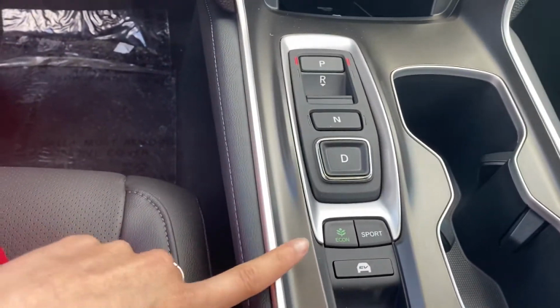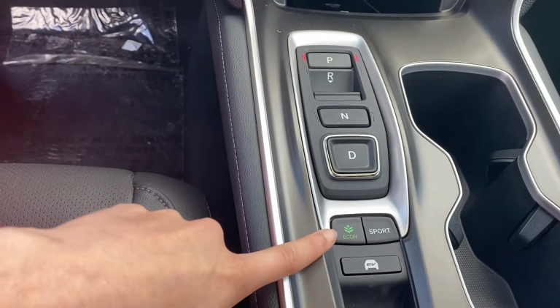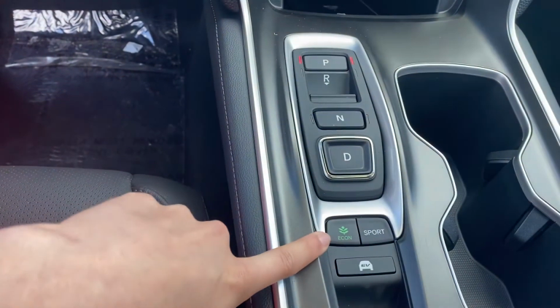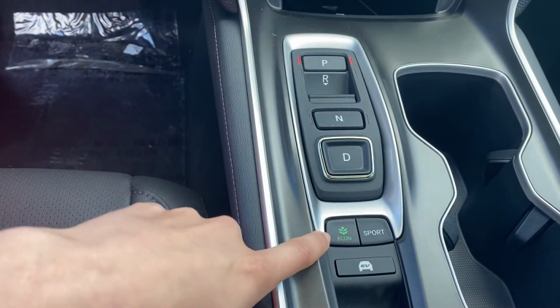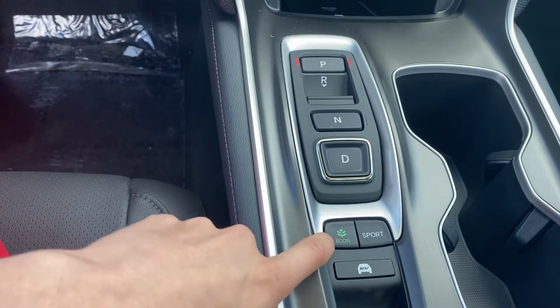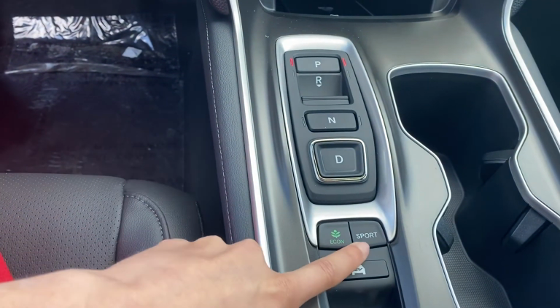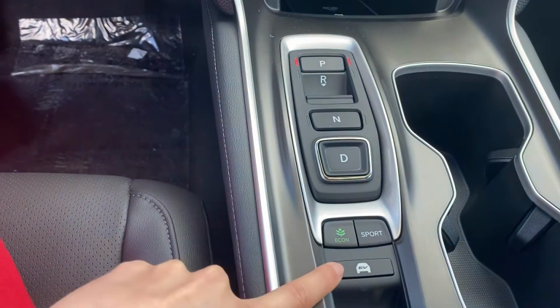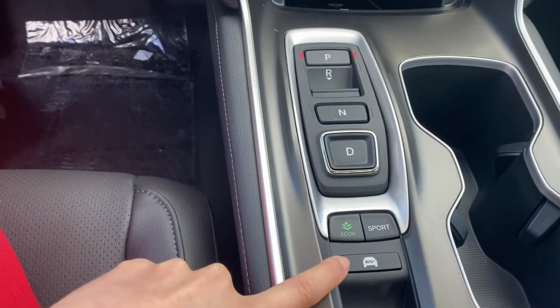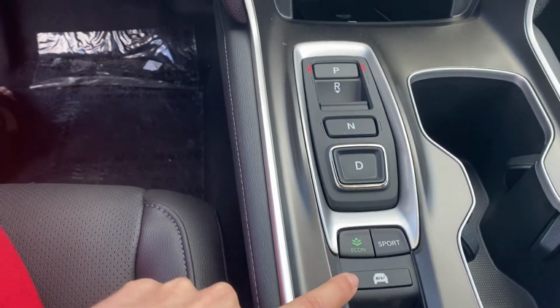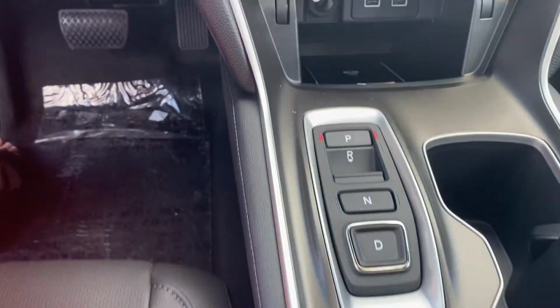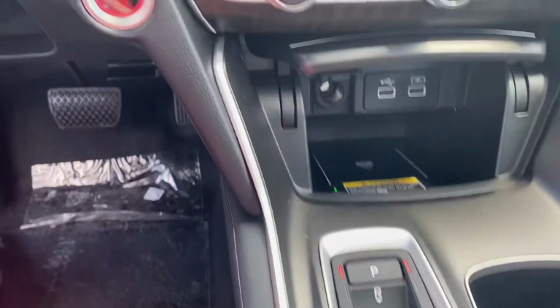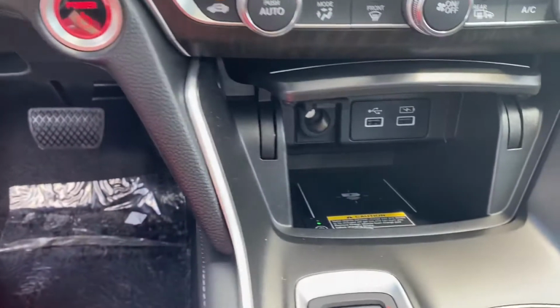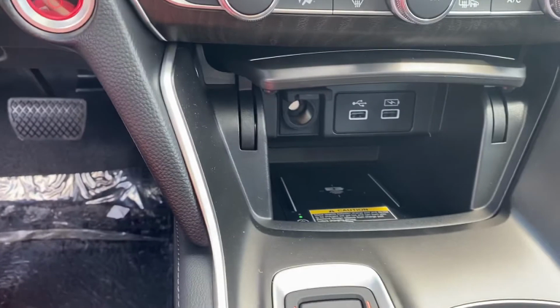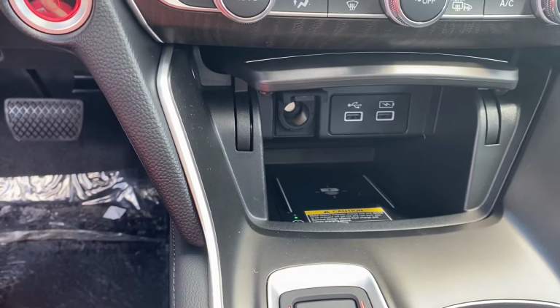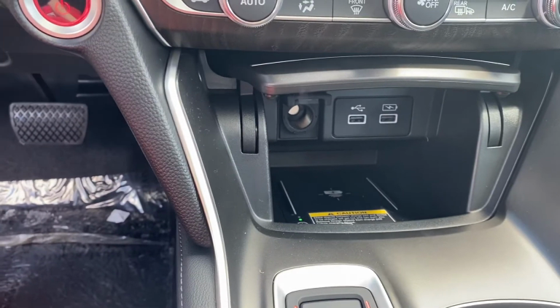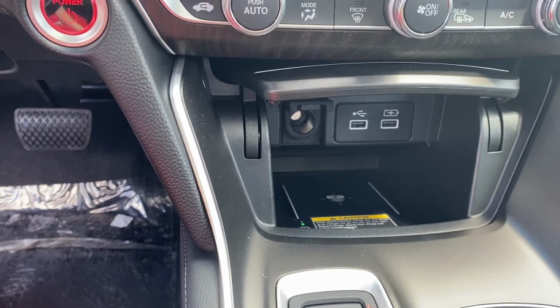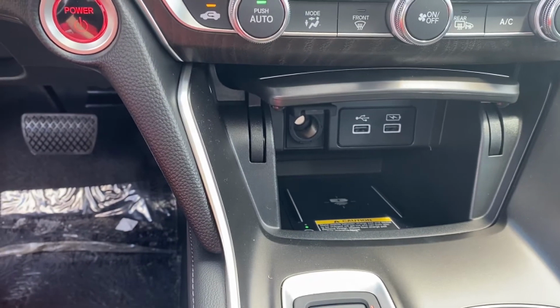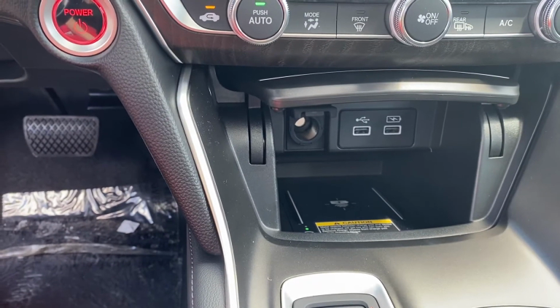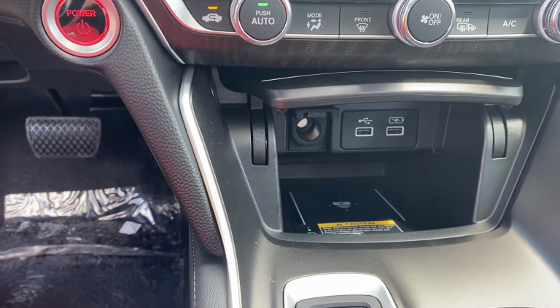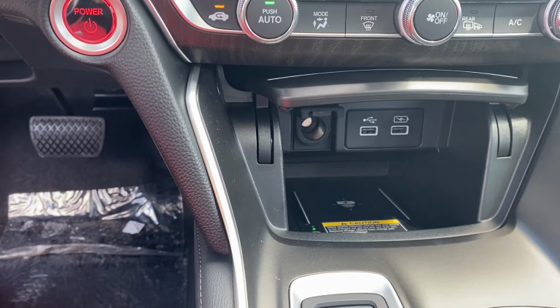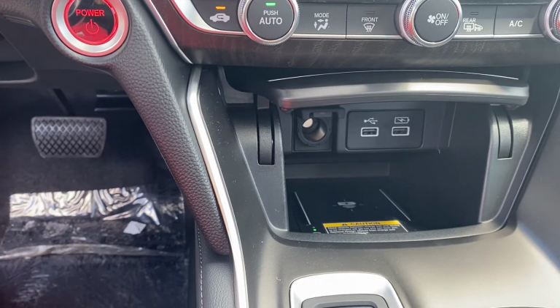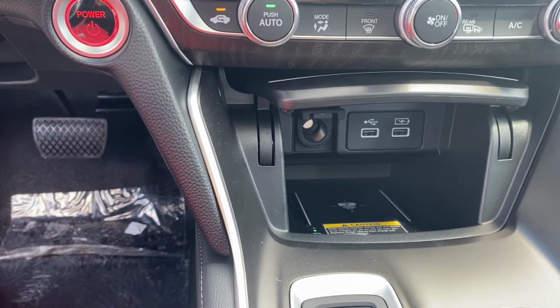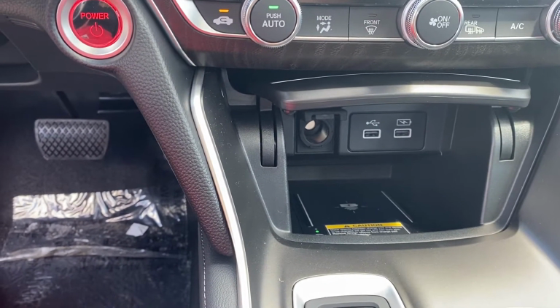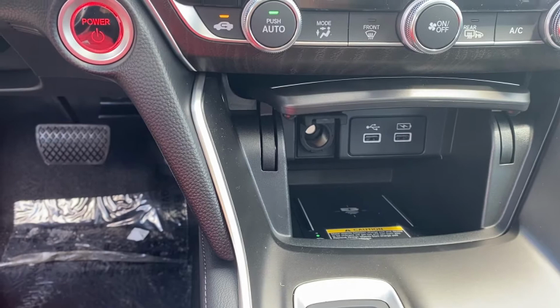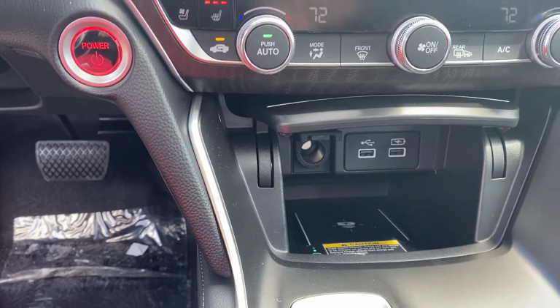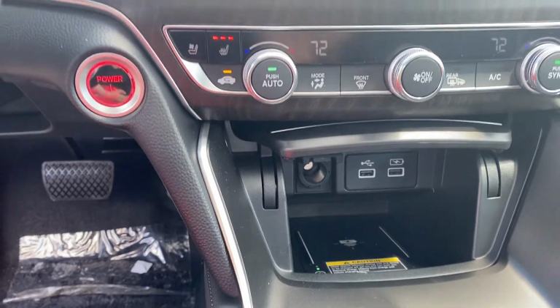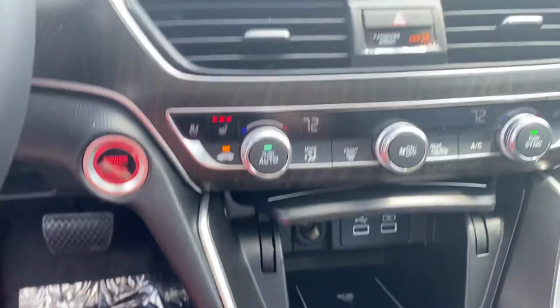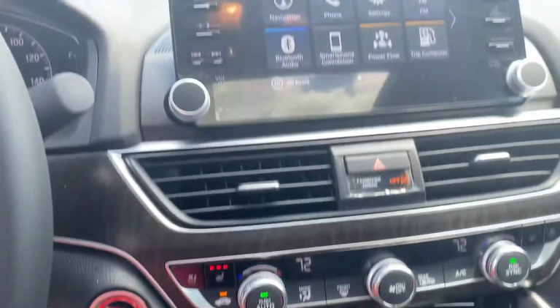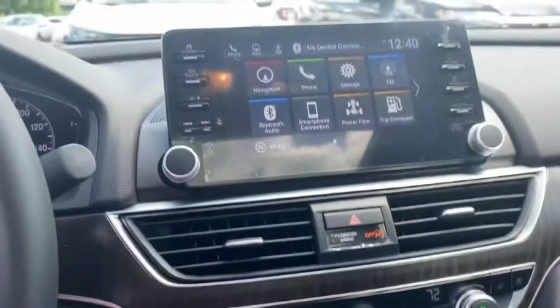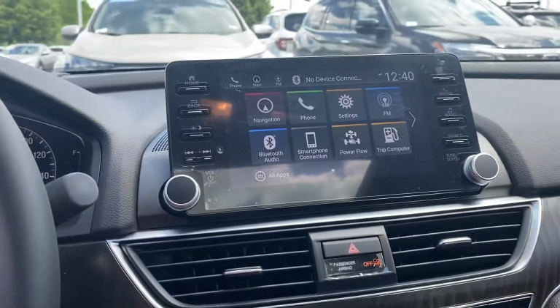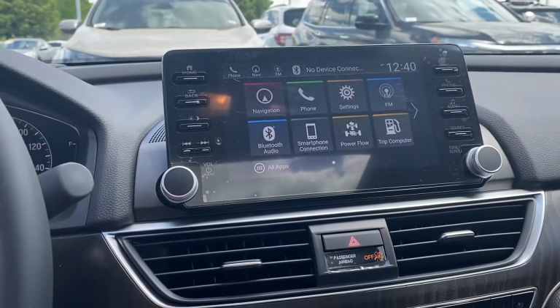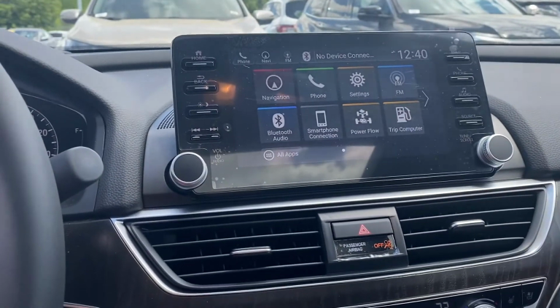Push button shifter. You have three different drive modes: Econ, Sport, and EV mode. Wireless phone charger. There is wireless Apple CarPlay and Android Auto in this vehicle too, so your phone screen can be mirrored right on the radio screen.